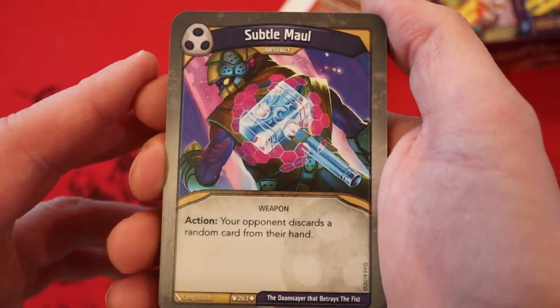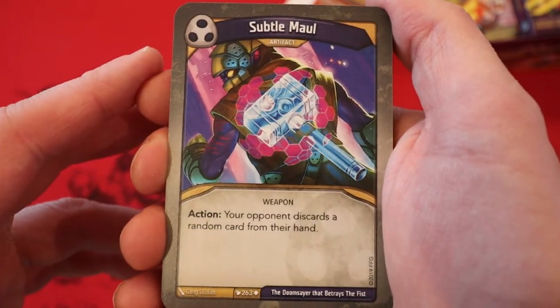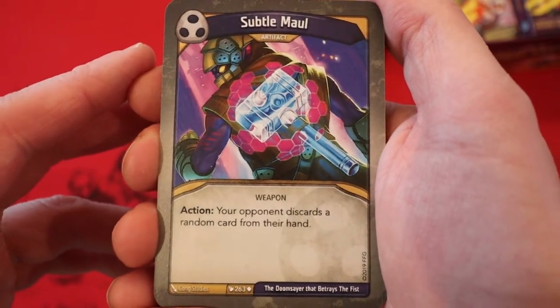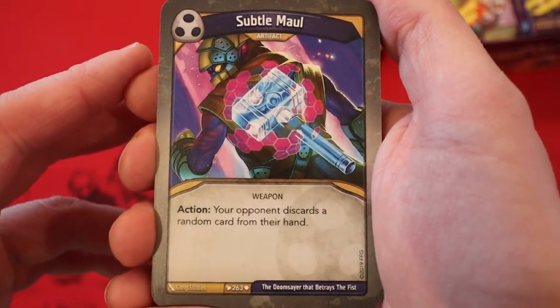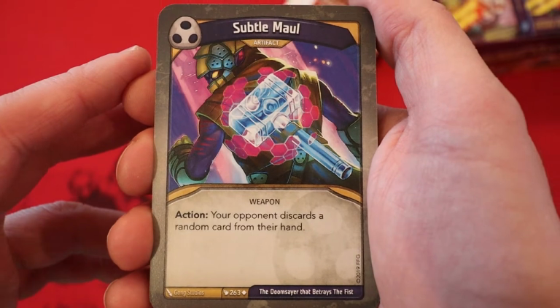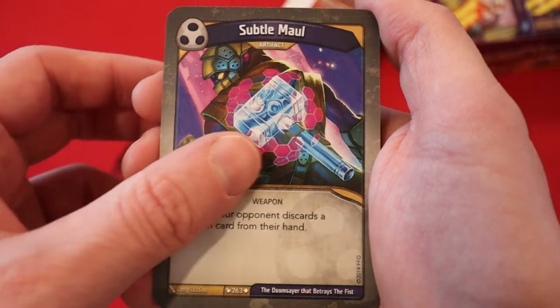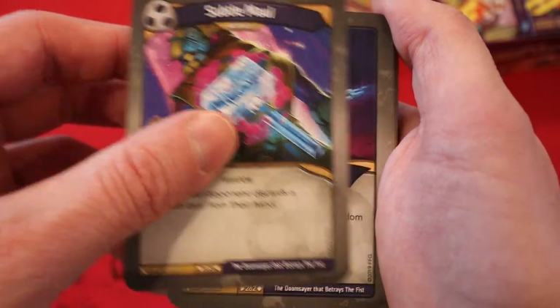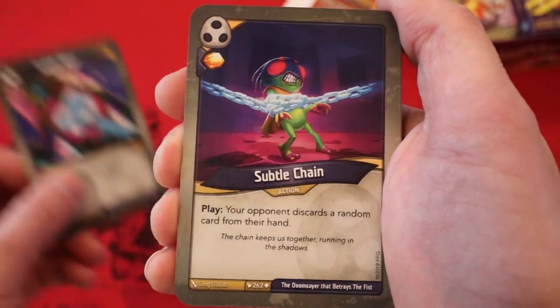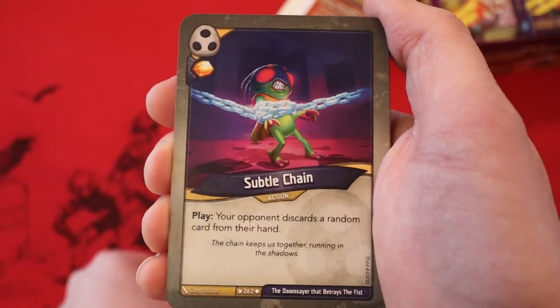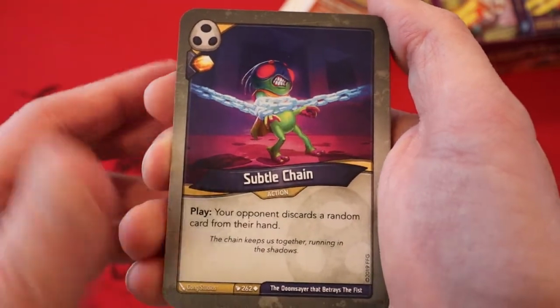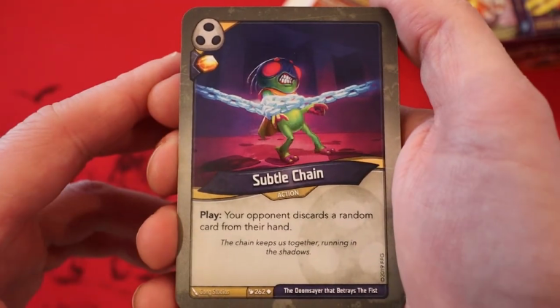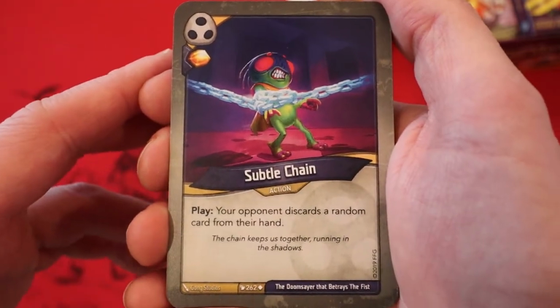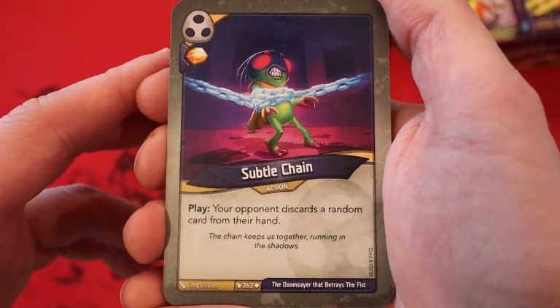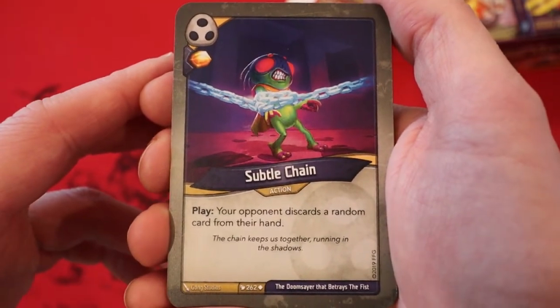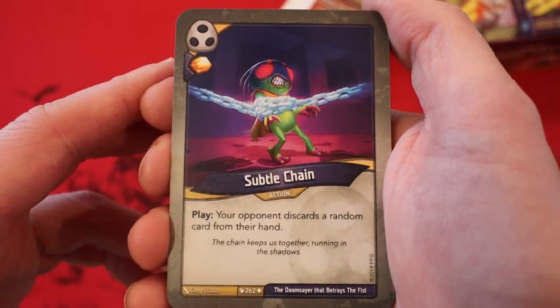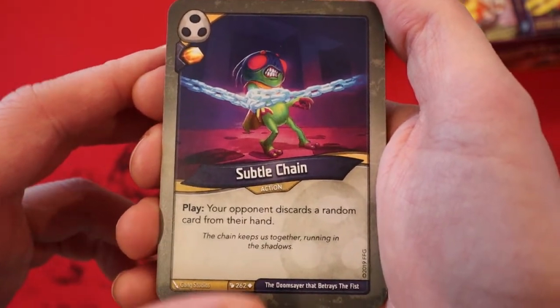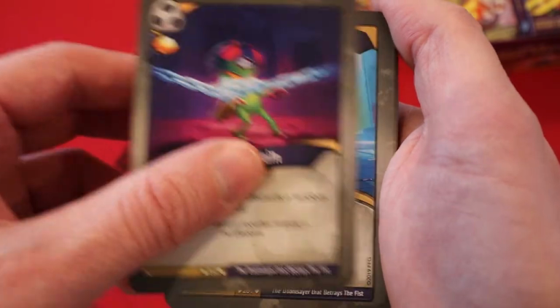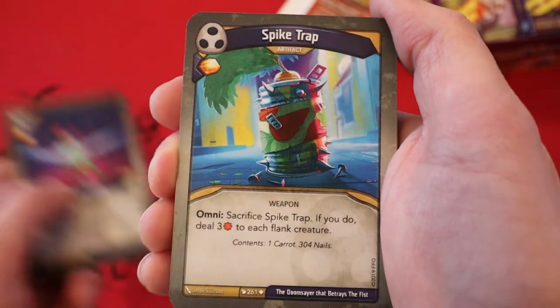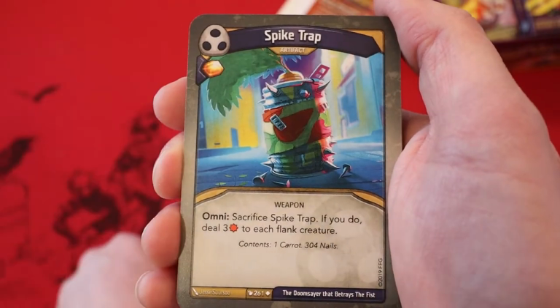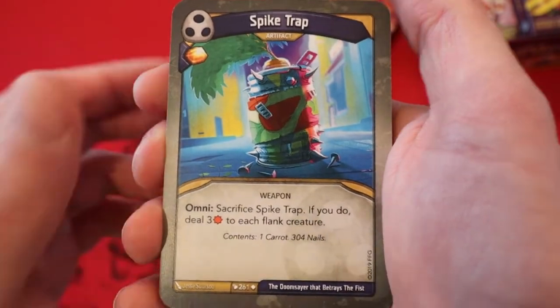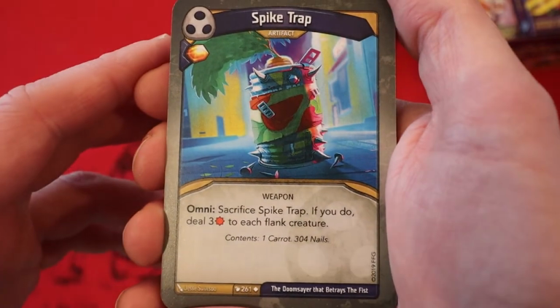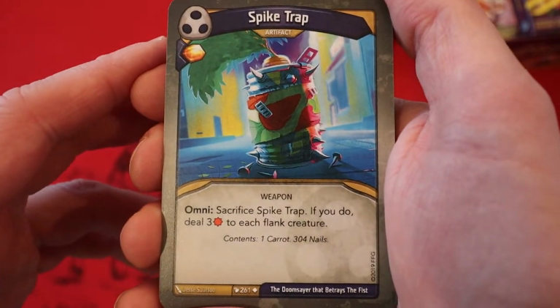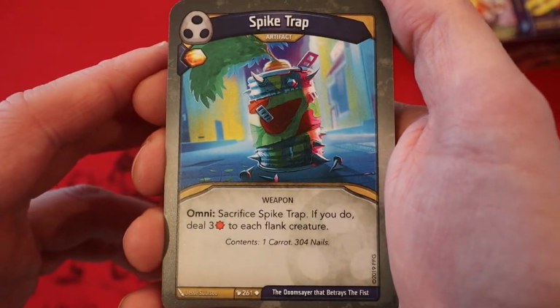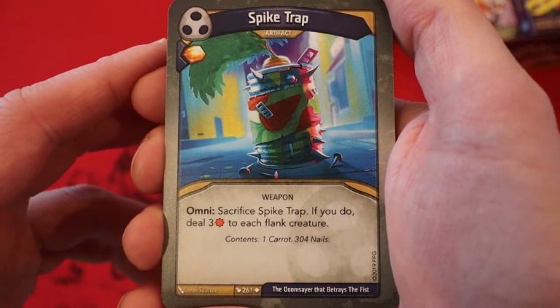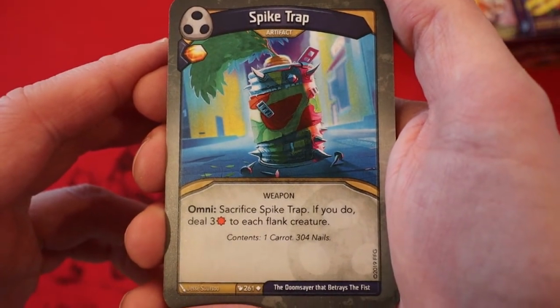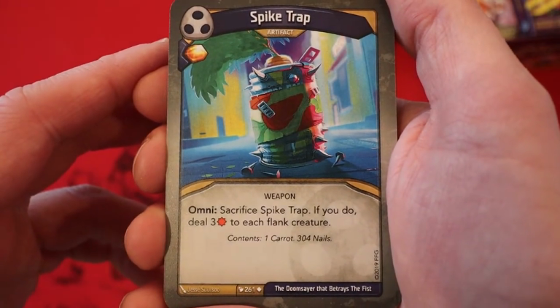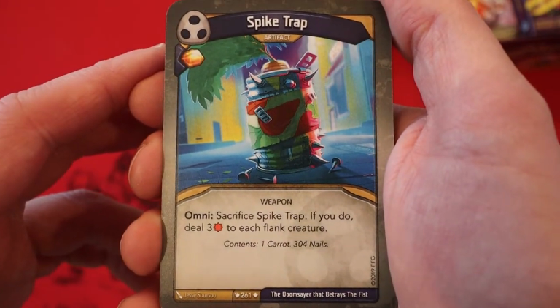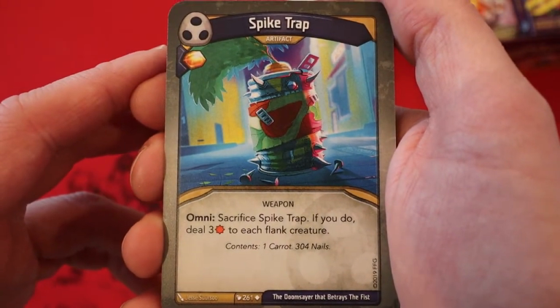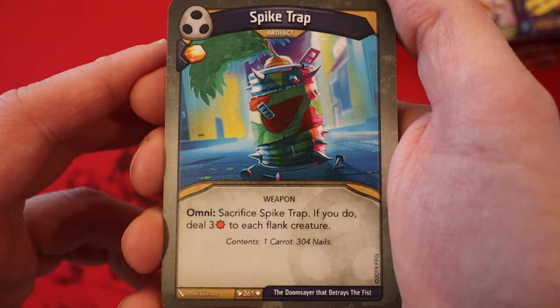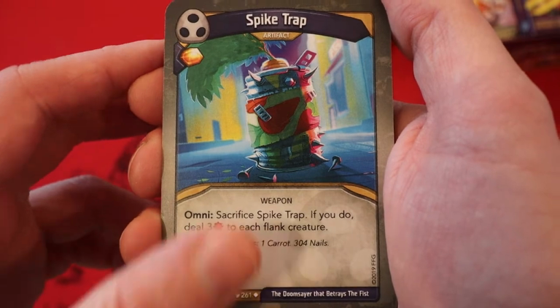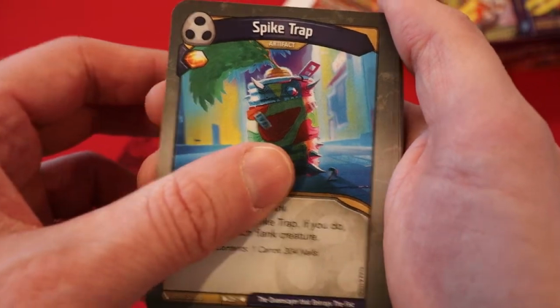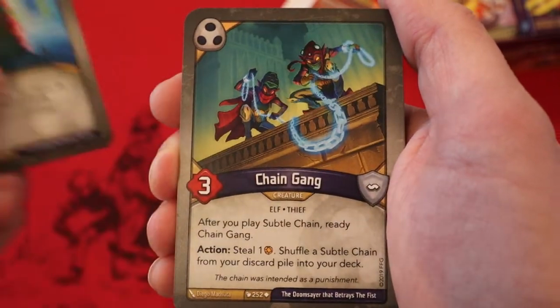Subtle Mole — it's an artifact. Action: your opponent discards a random card from their hand. Subtle Chain — amber, never play it. Your opponent discards a random card from their hand. Spike Trap — it's an artifact. Amber, never play it. Omni: sacrifice it. If you do, deal three damage to each flank creature.